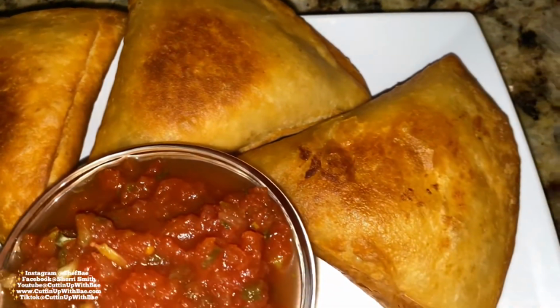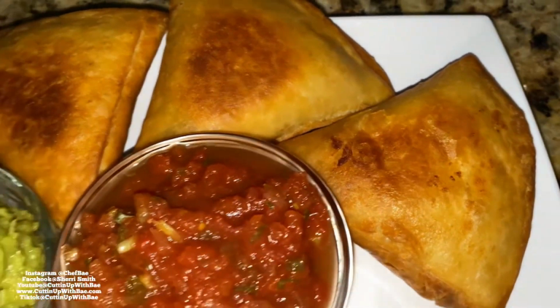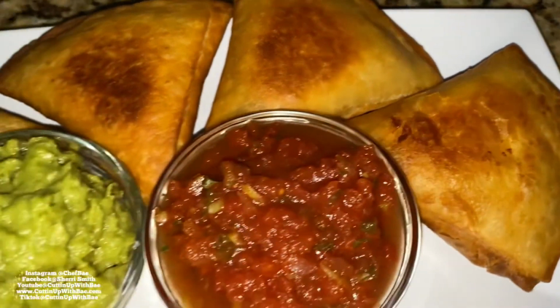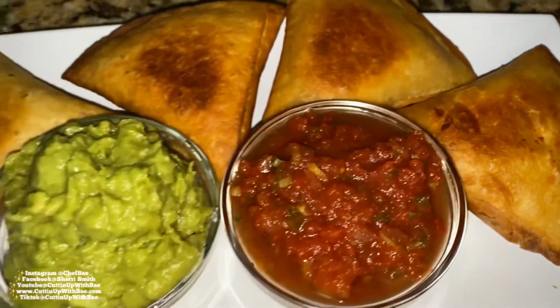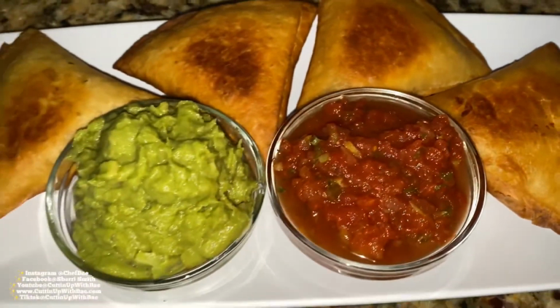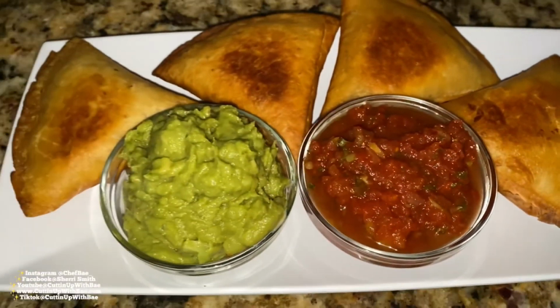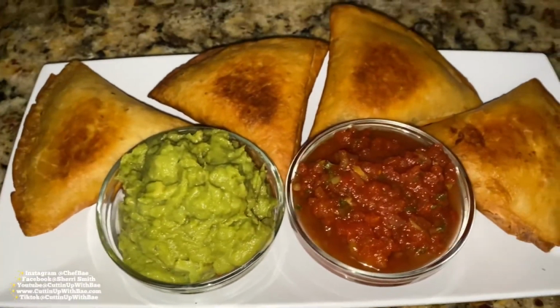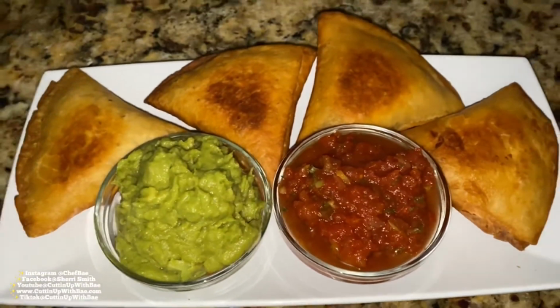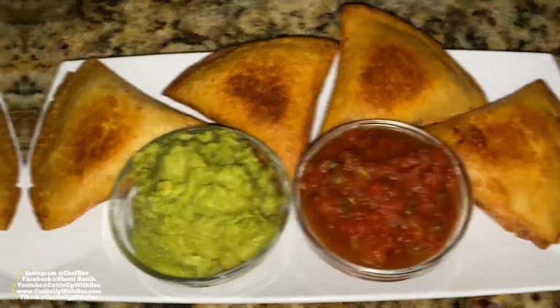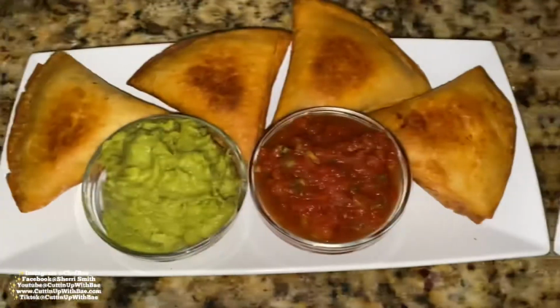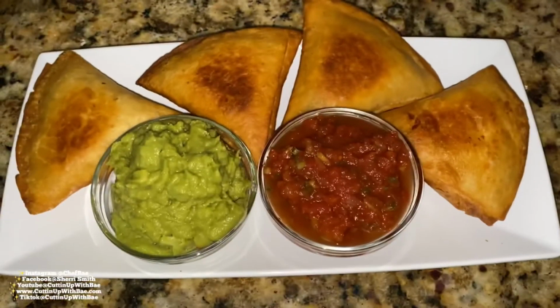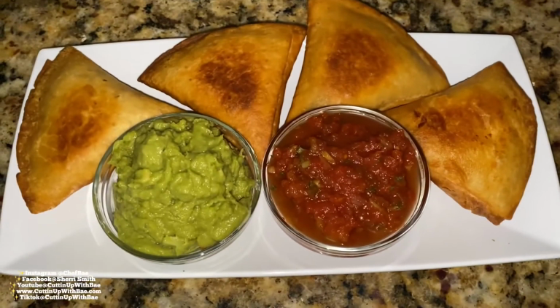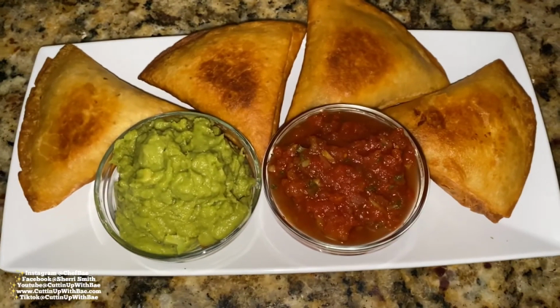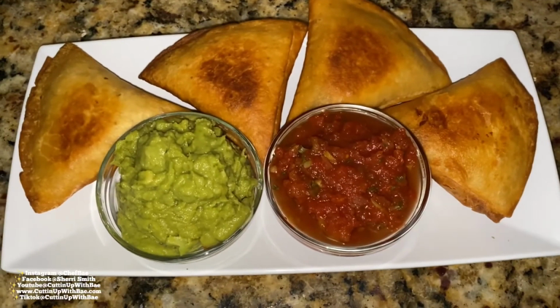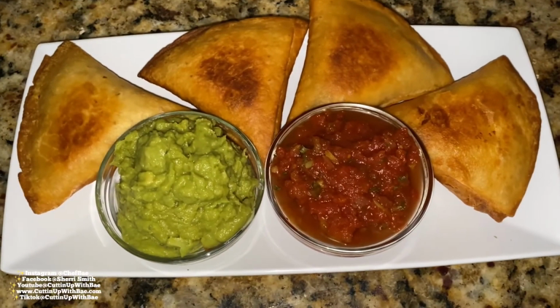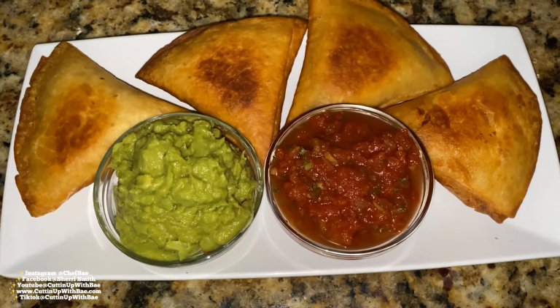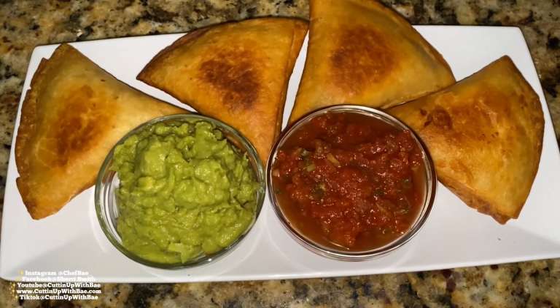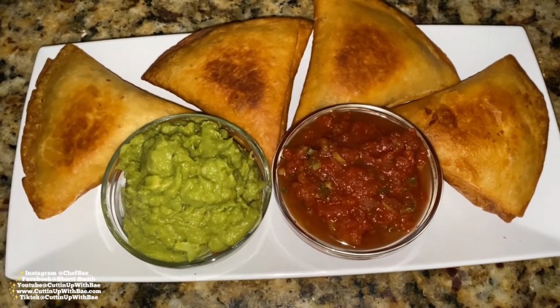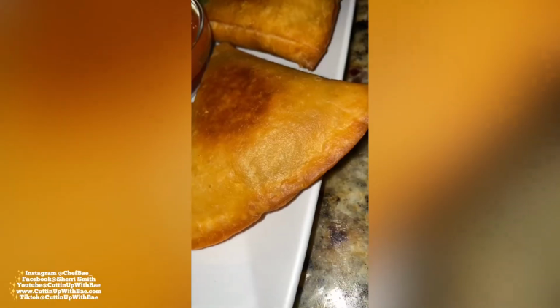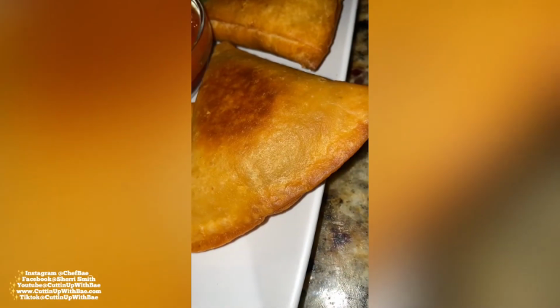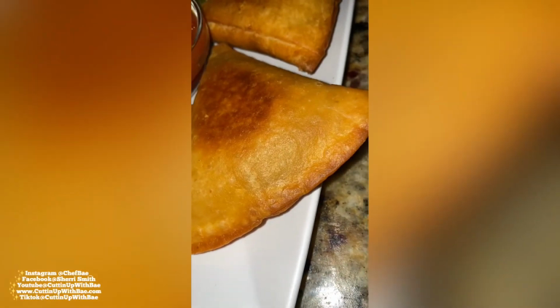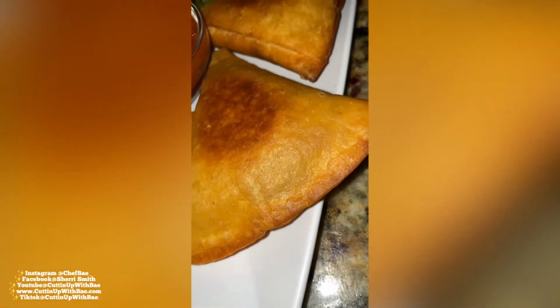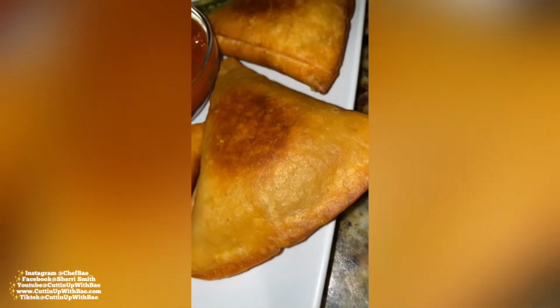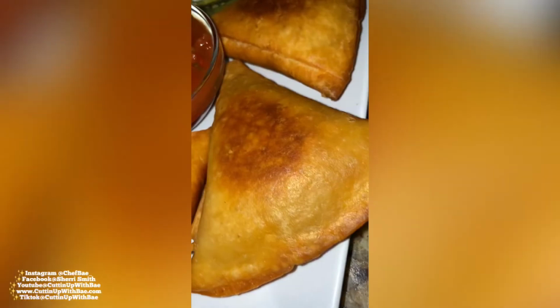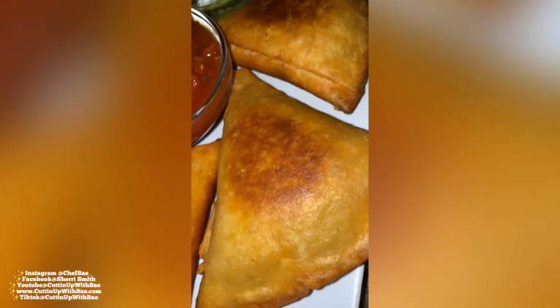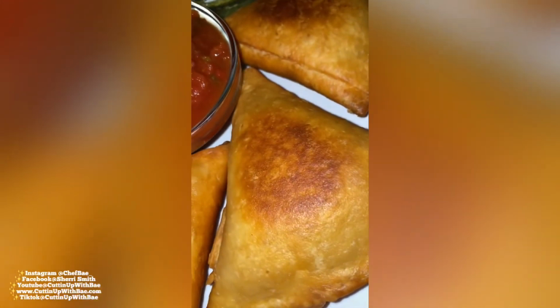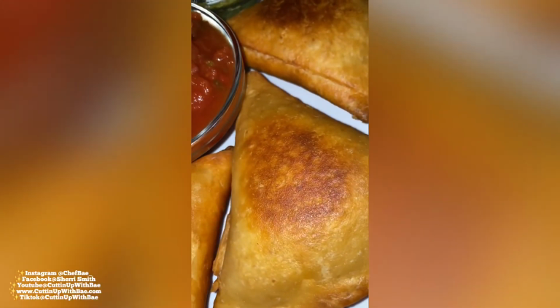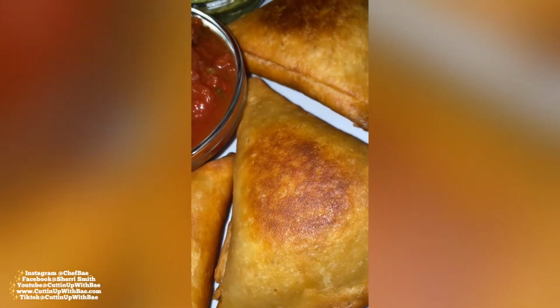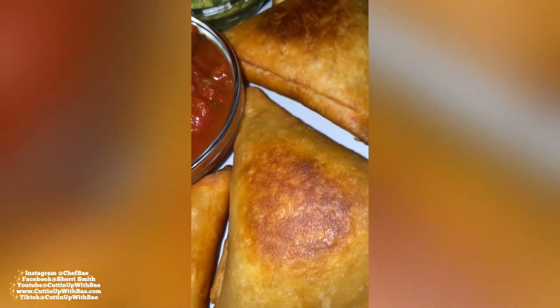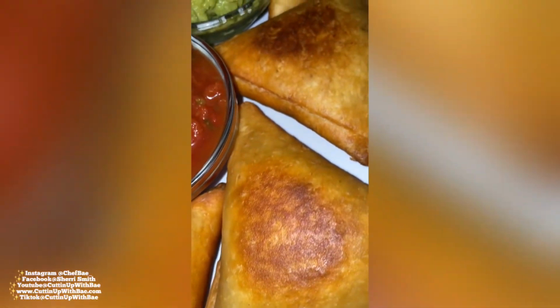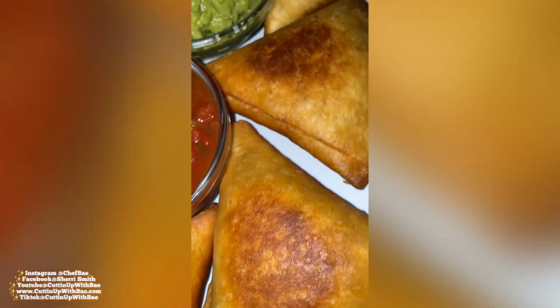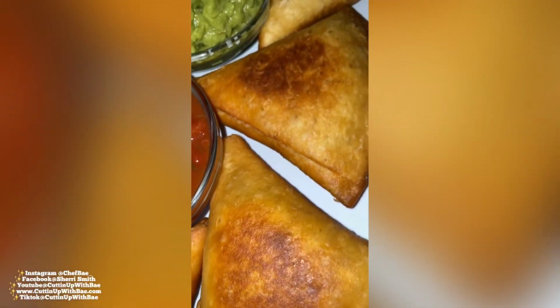Trust me, they taste even better than they look! Hit that like button and make sure you stay tuned for more videos. You guys have an awesome afternoon, I'll chat with you soon — love you guys, bye!